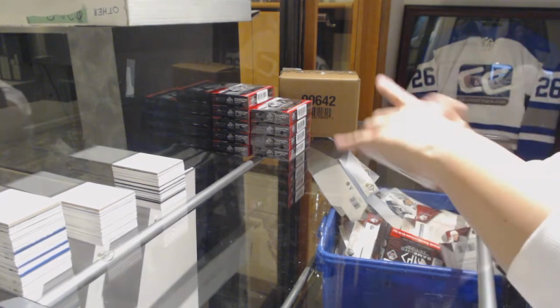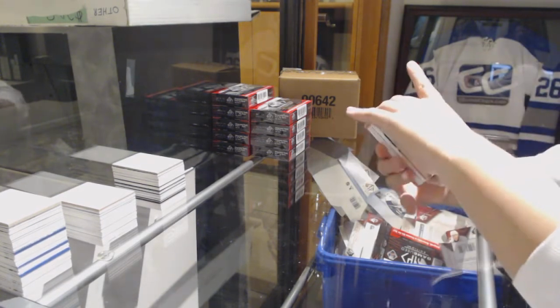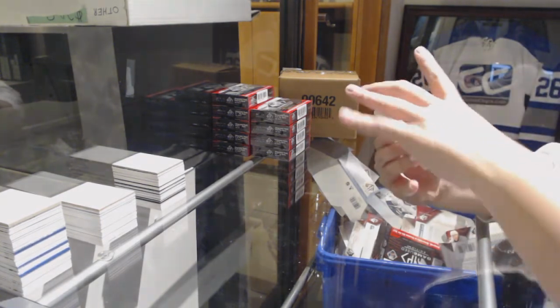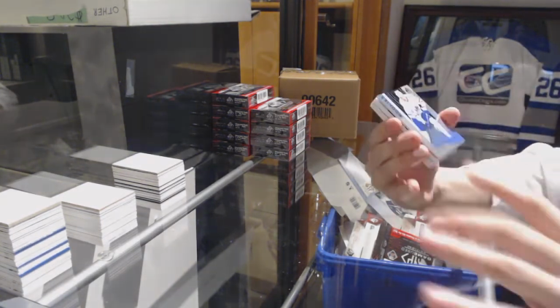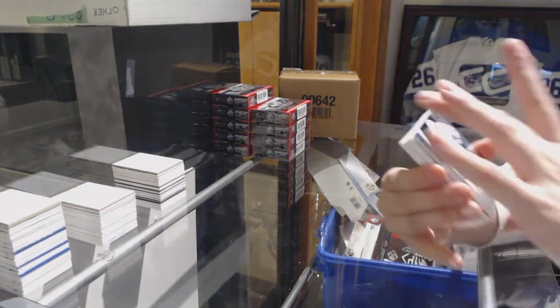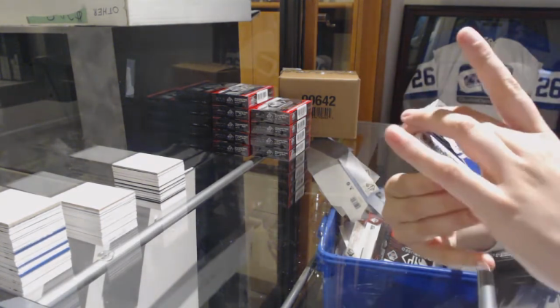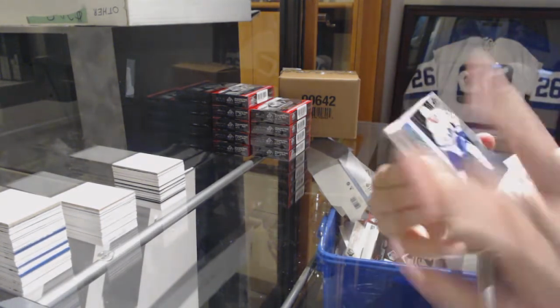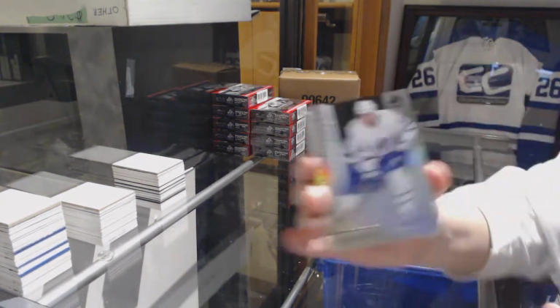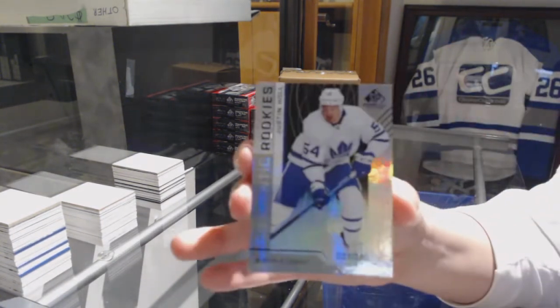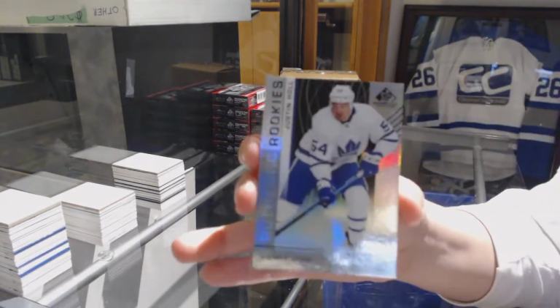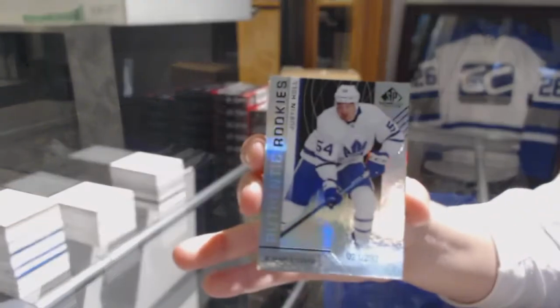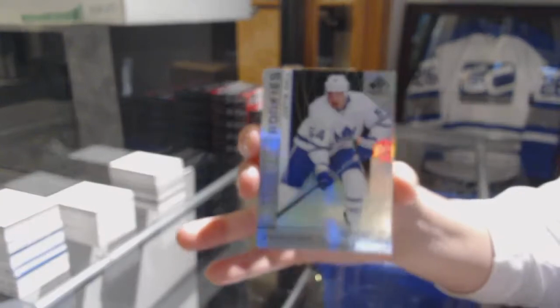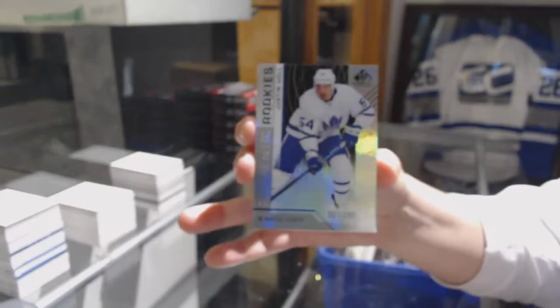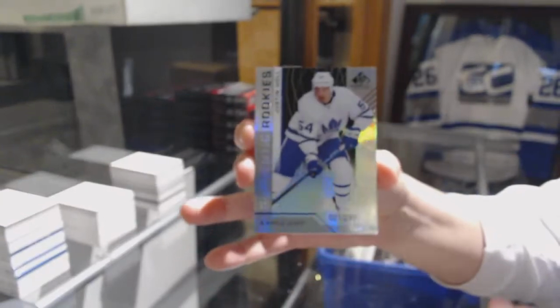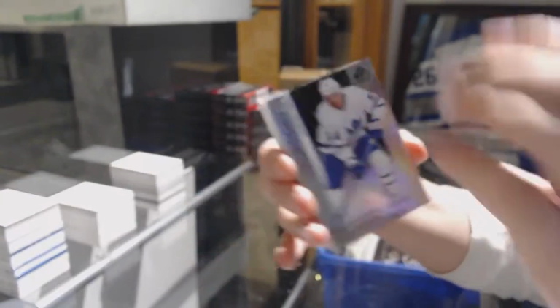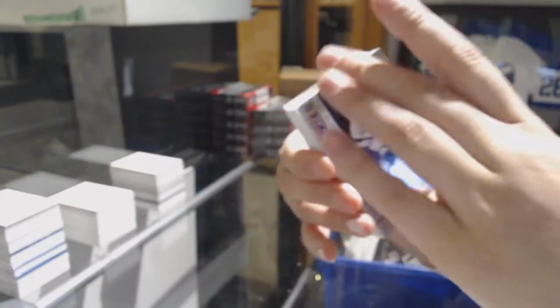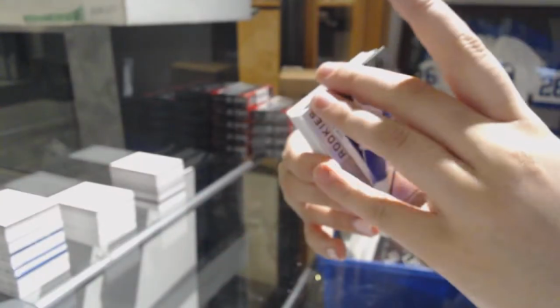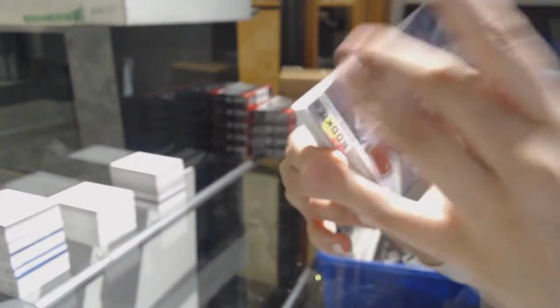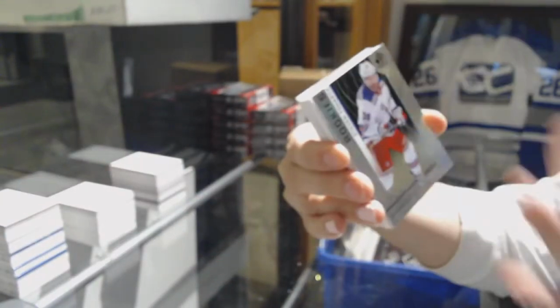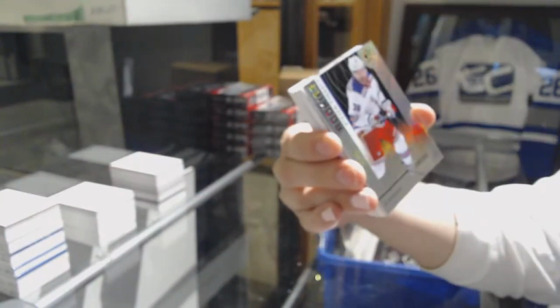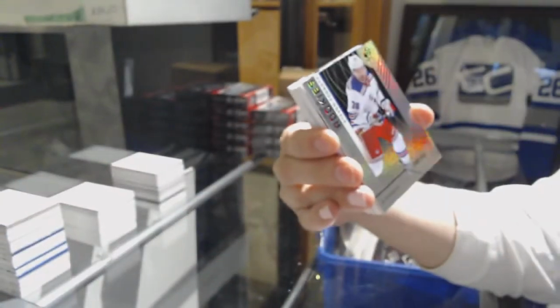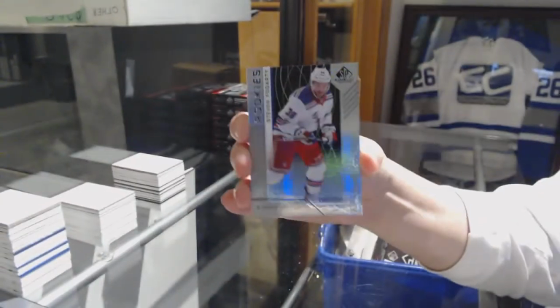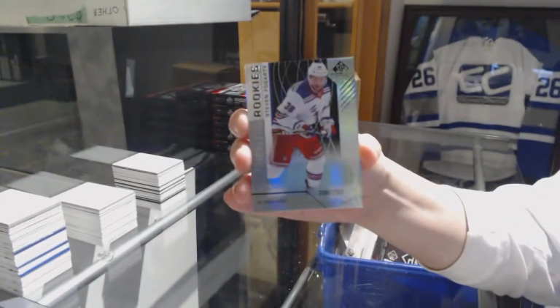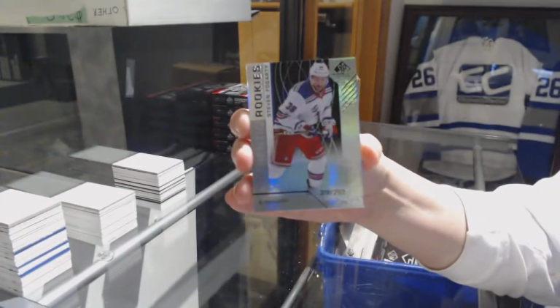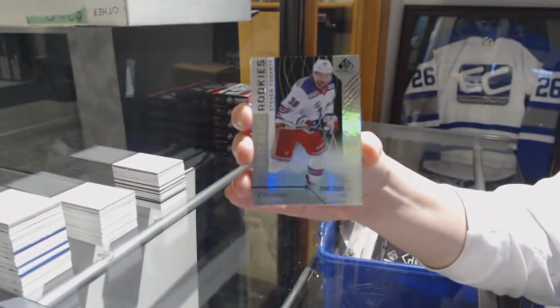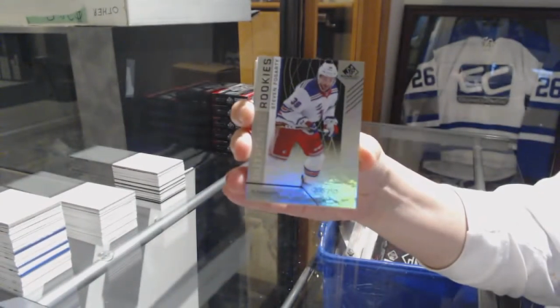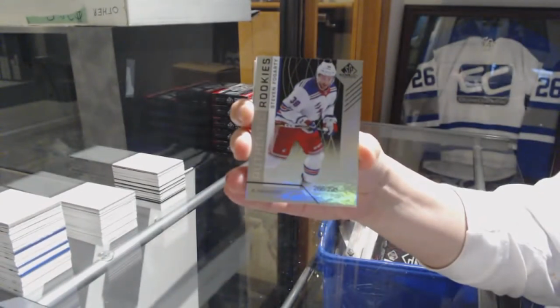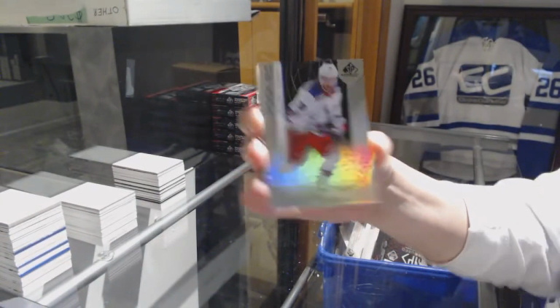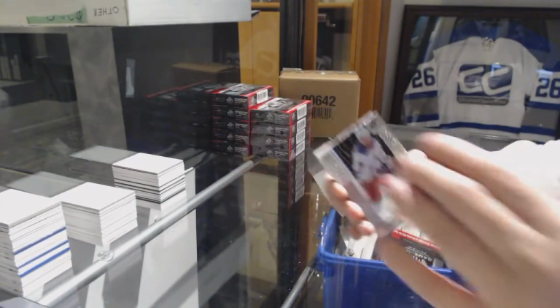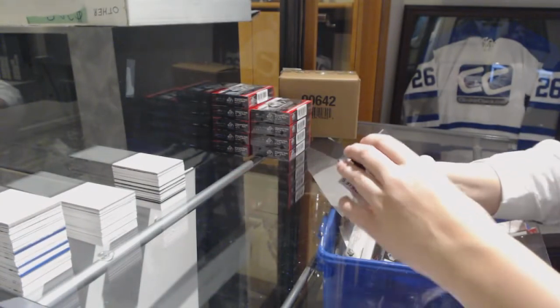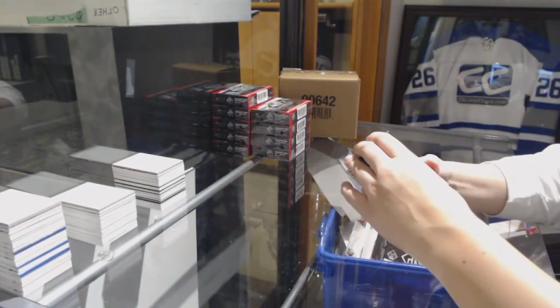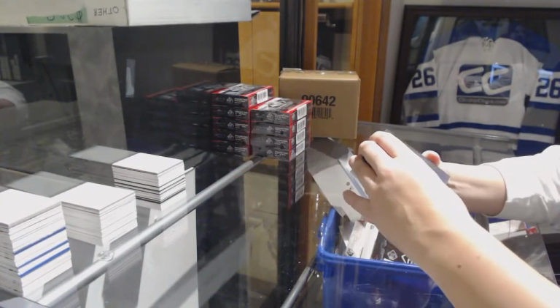We've got a rainbow number to 292 for Justin Hall for the Toronto Maple Leafs, and a rainbow number to 293 for the Rangers, Stephen Fogarty.